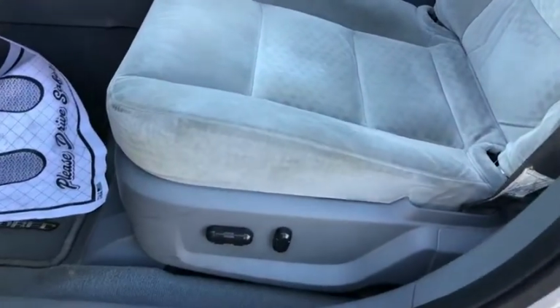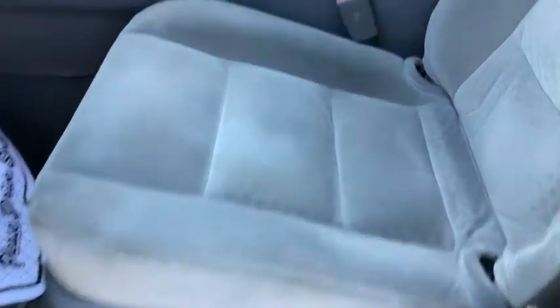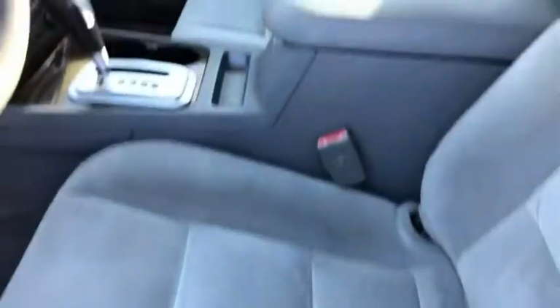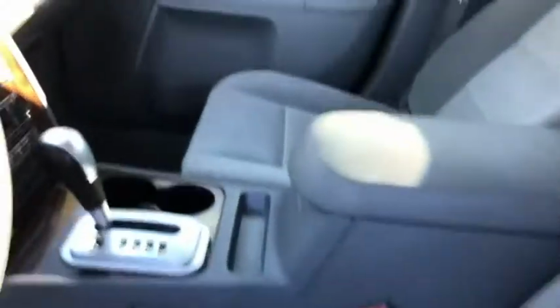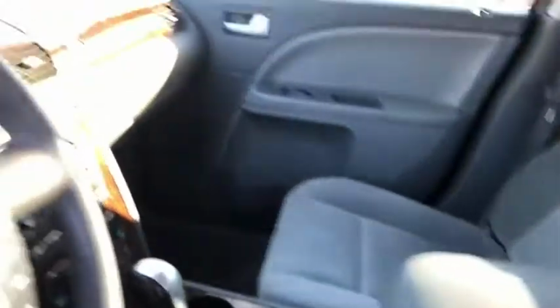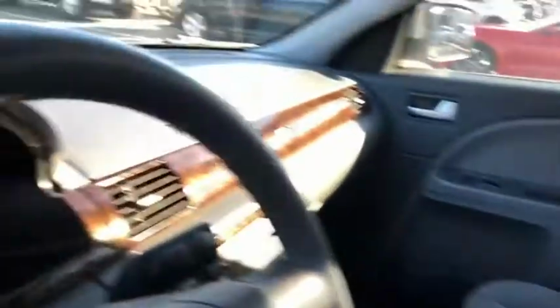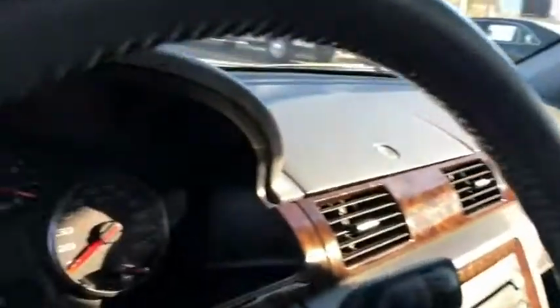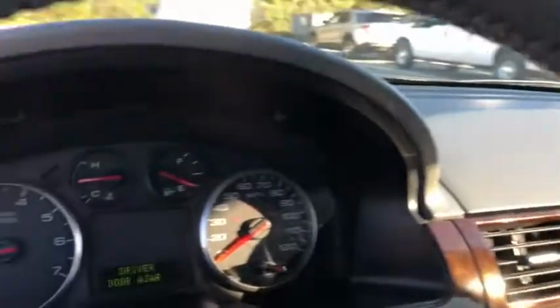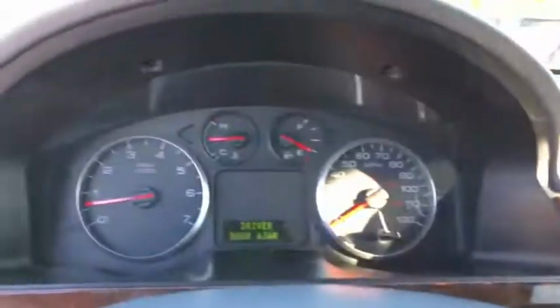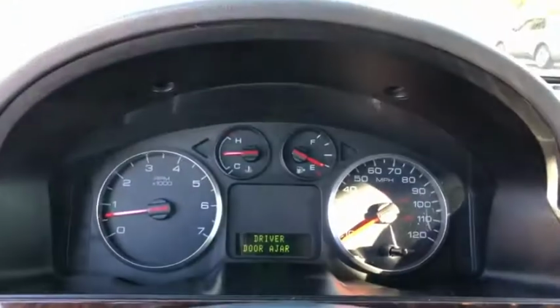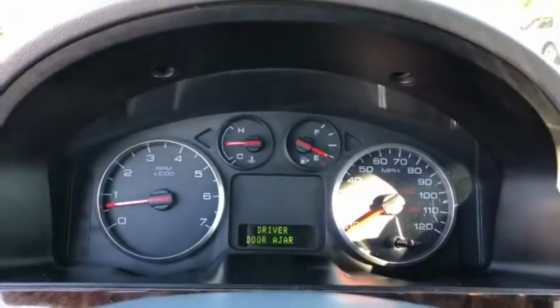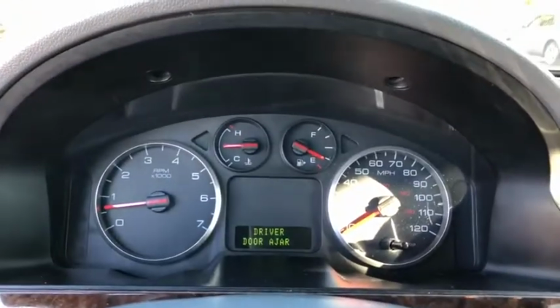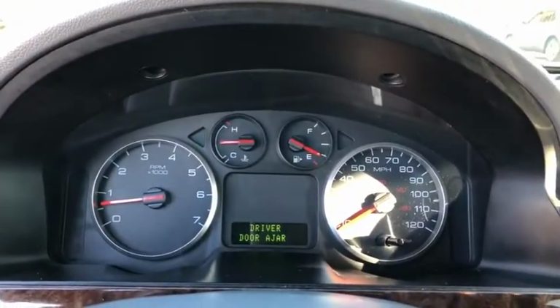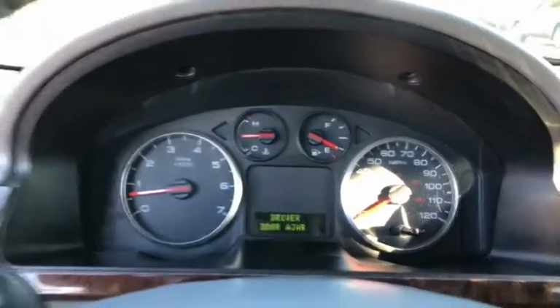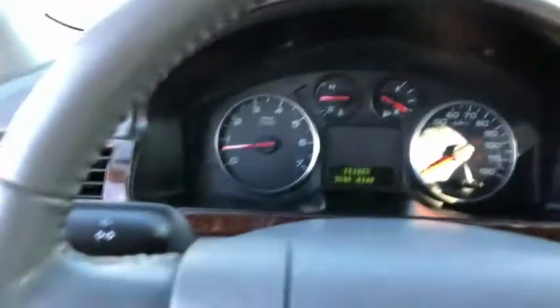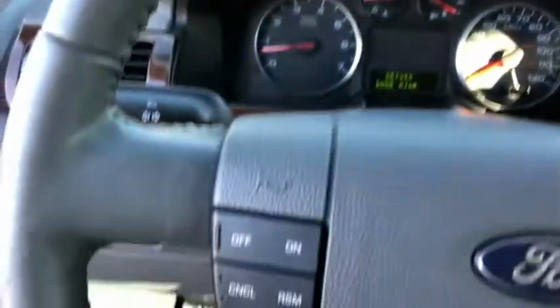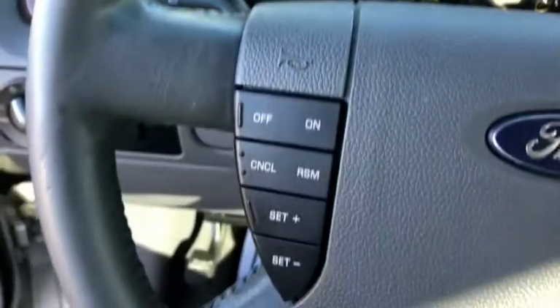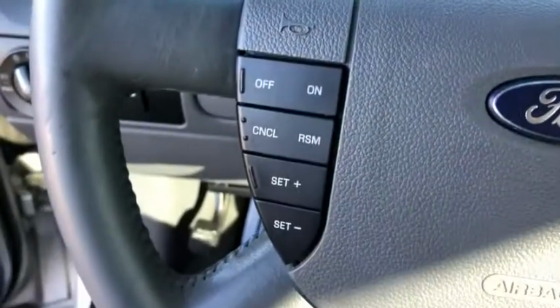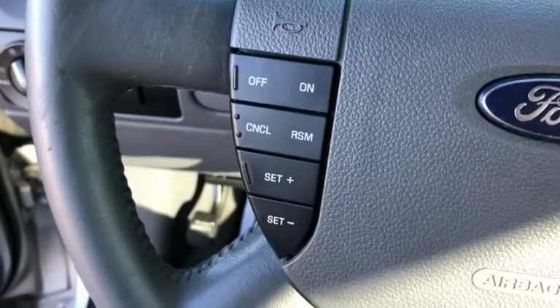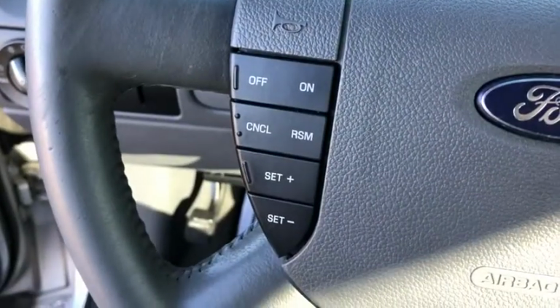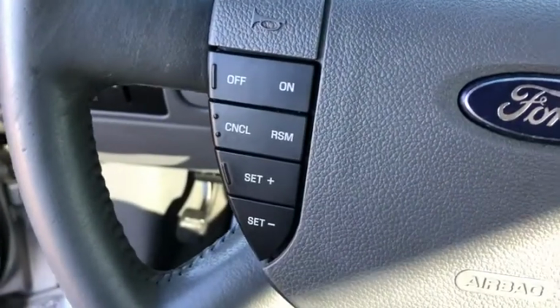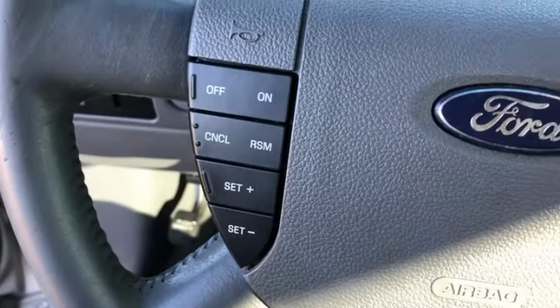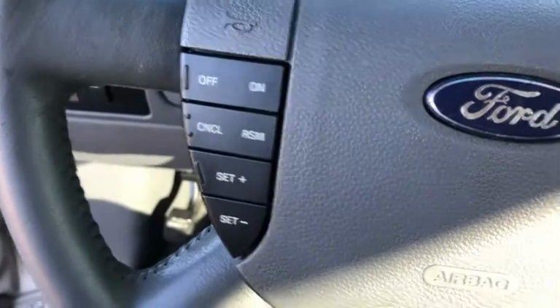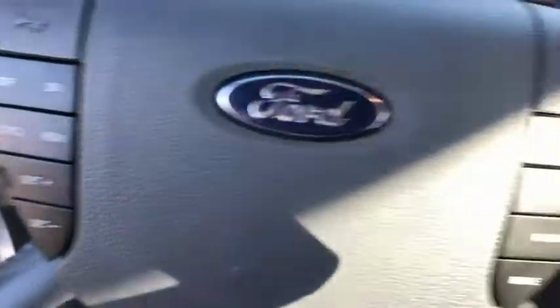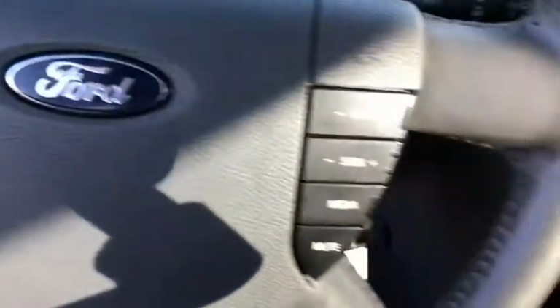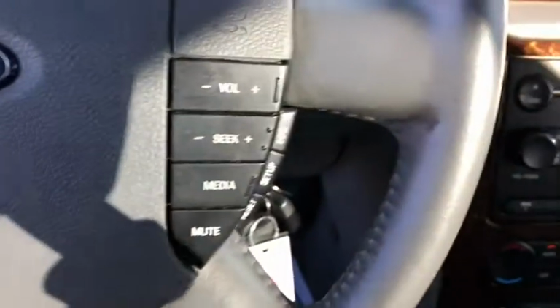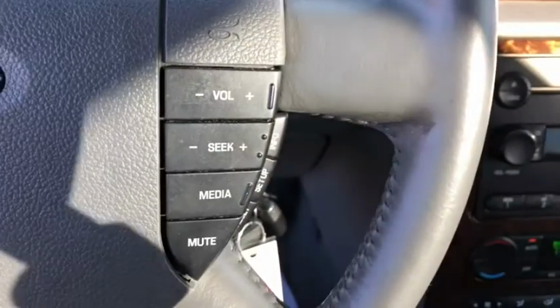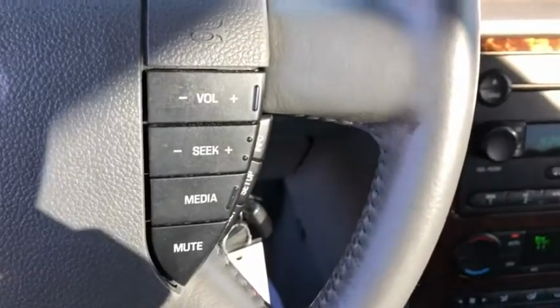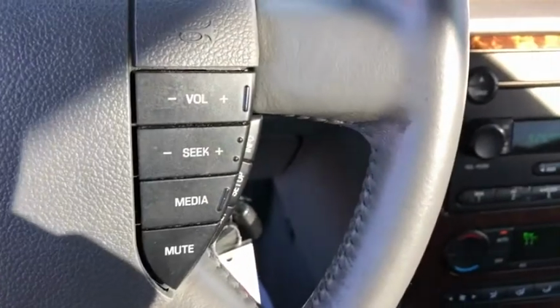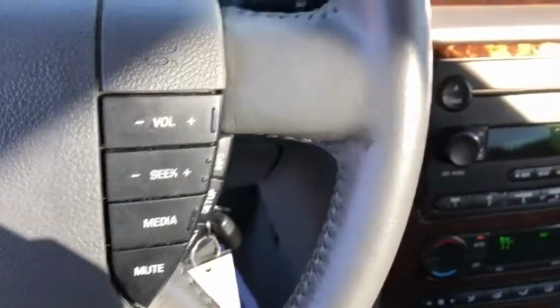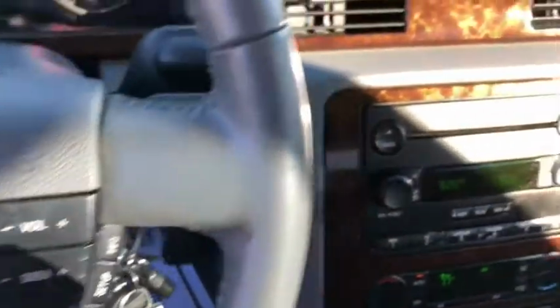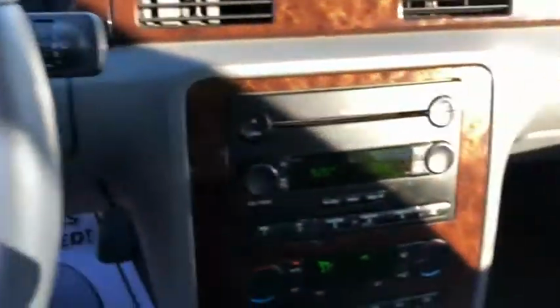Power windows, rear window defroster, trip computer, remote keyless entry, overhead console, panic alarm, tachometer, driver vanity mirror, tilt steering wheel, front bucket seats.